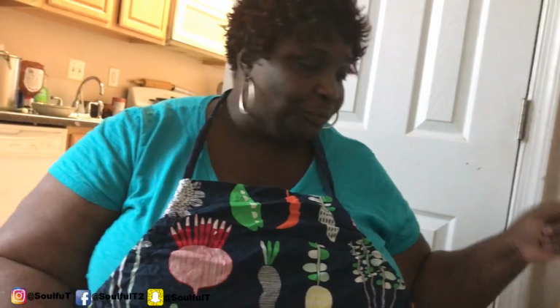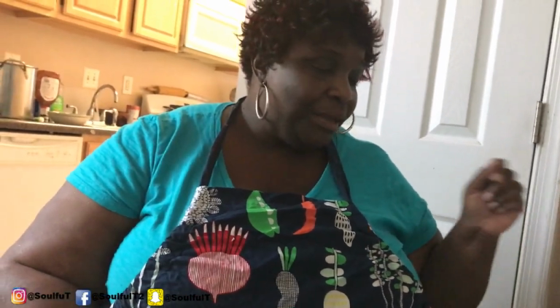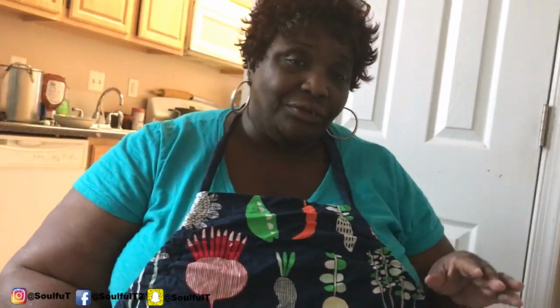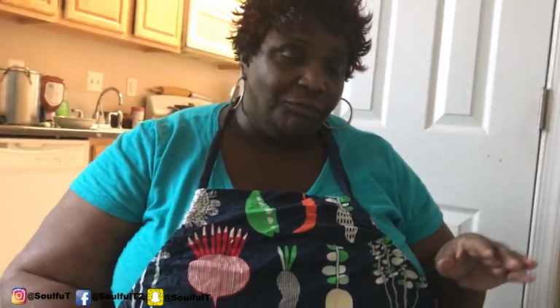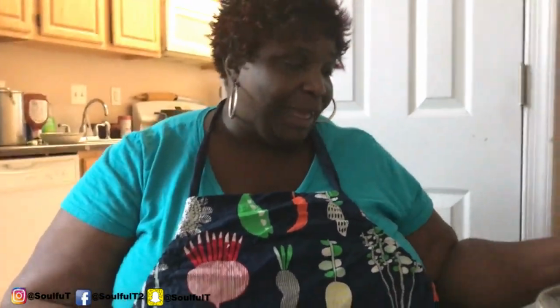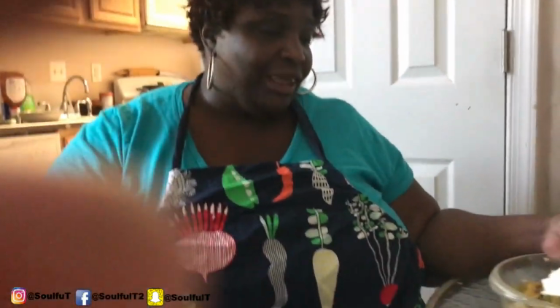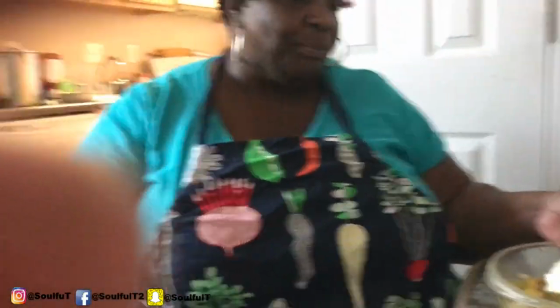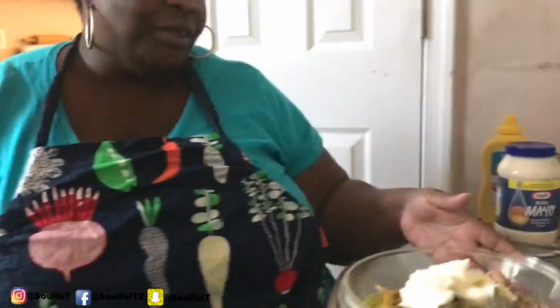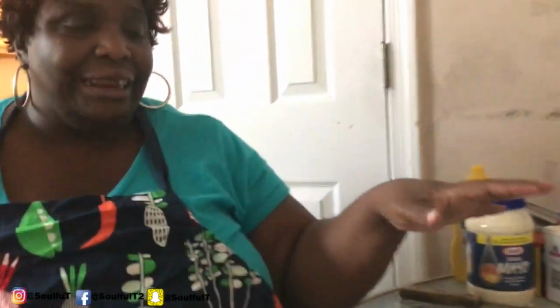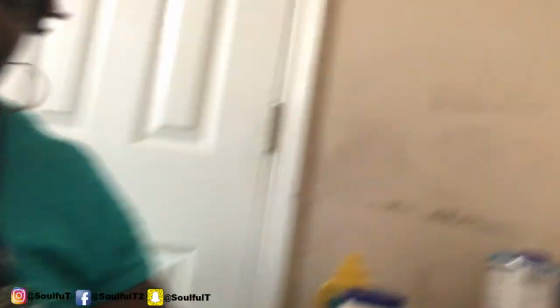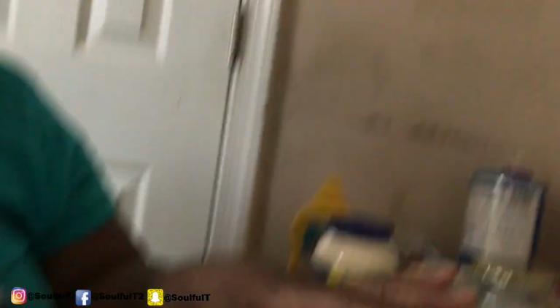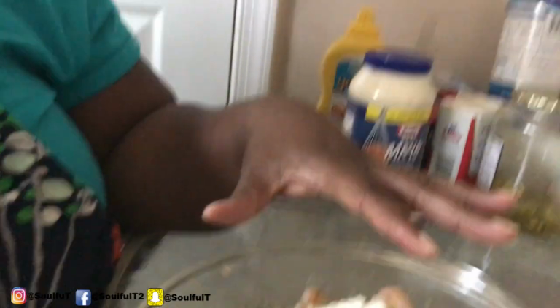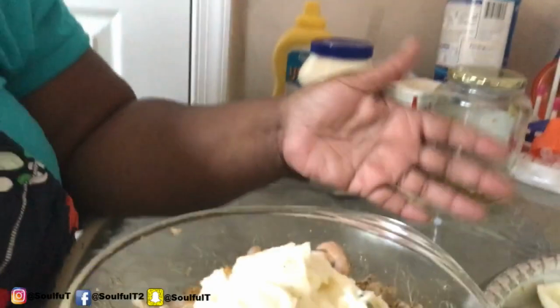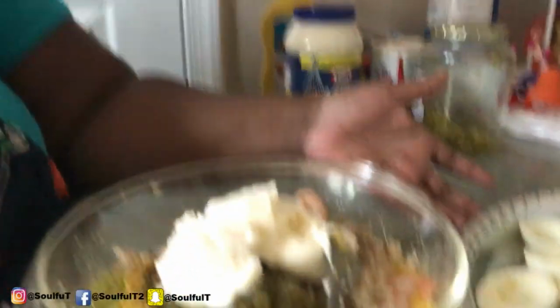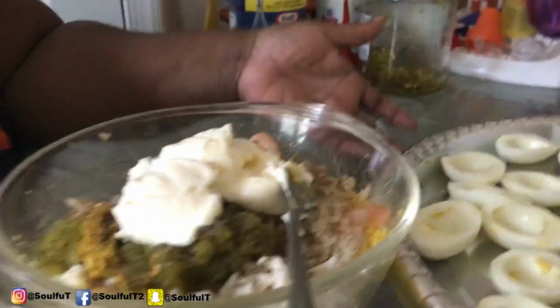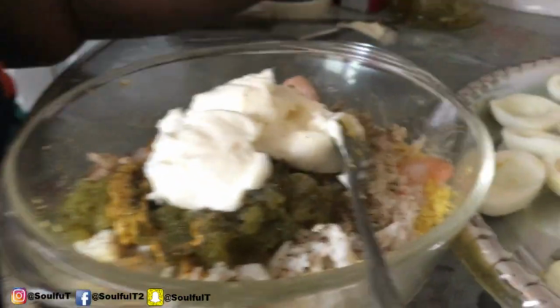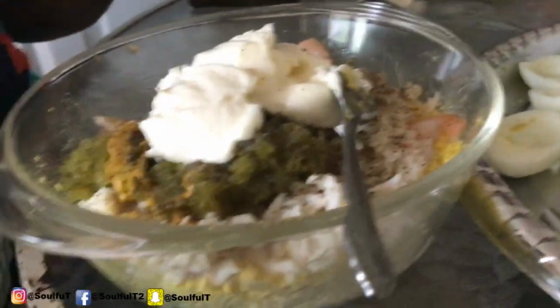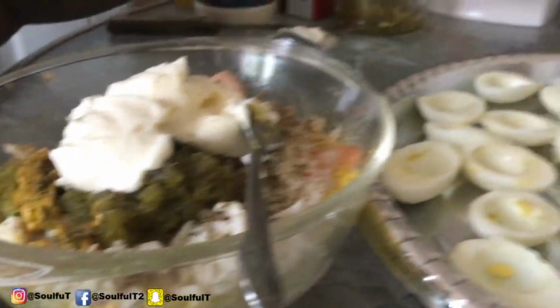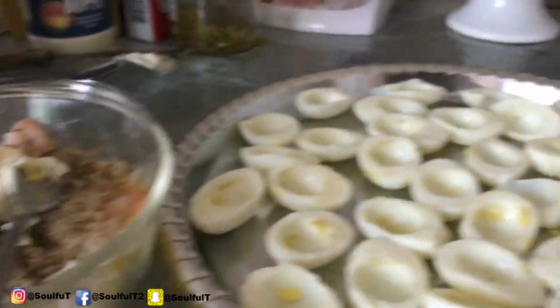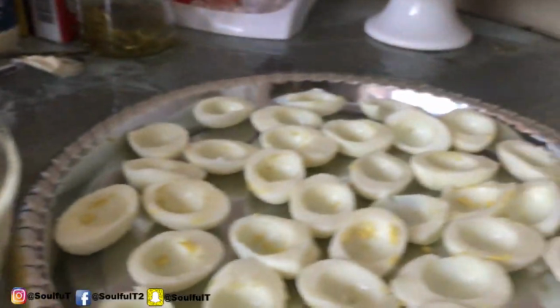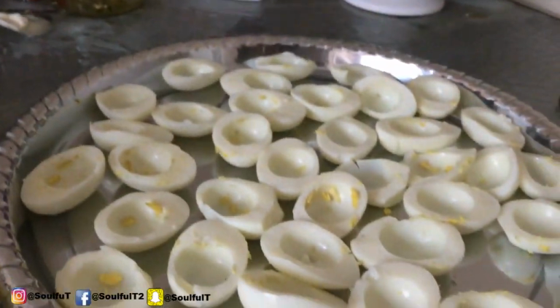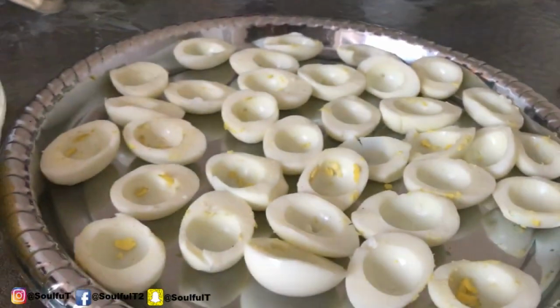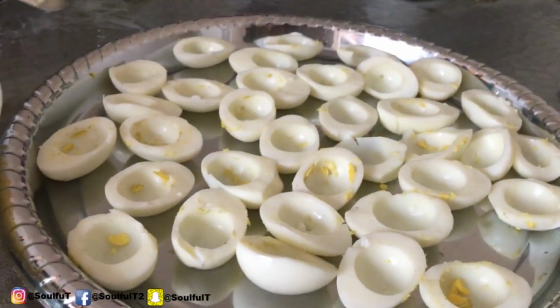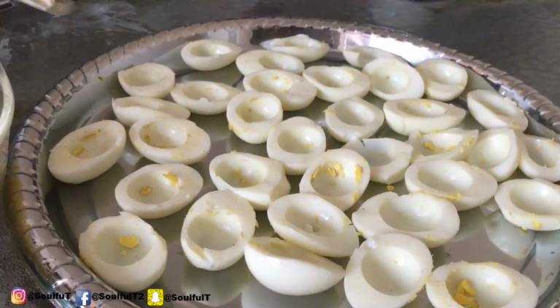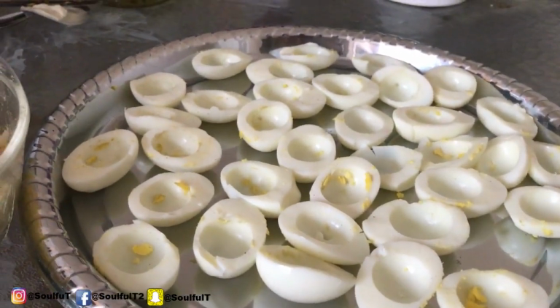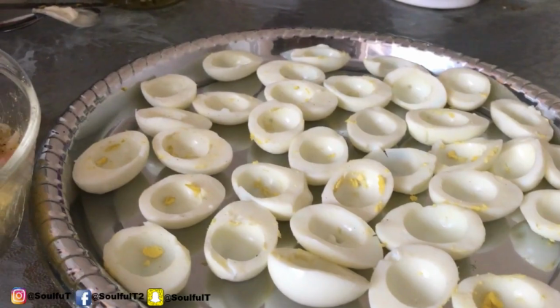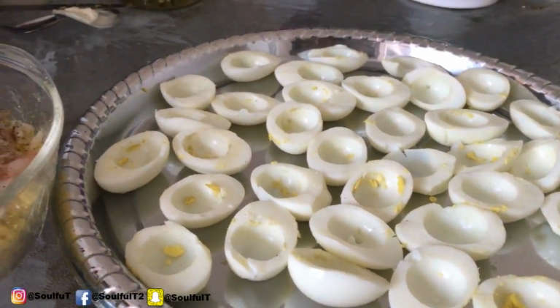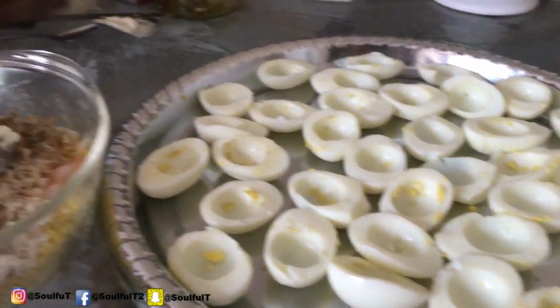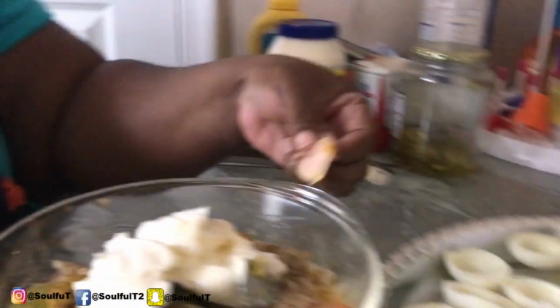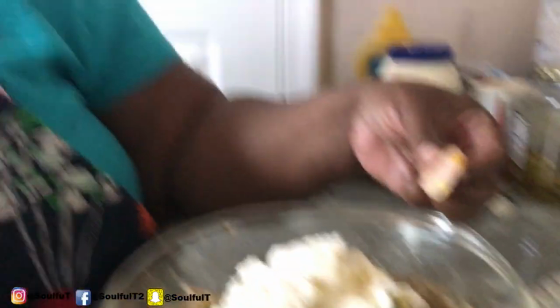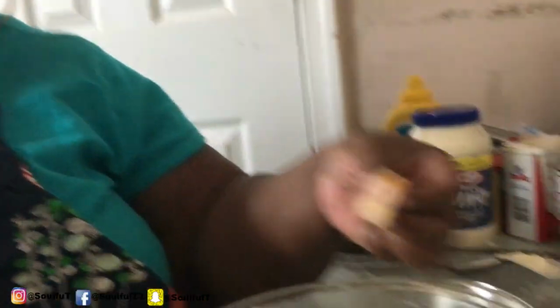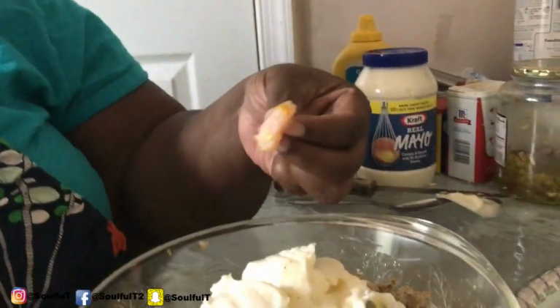So back to the seafood deviled eggs. In this bowl I did about a dozen and a half of eggs — of course we cut them in half and got them on this platter right here. This is gonna be a real quick video. I use fully cooked shrimps, the little pink ones.